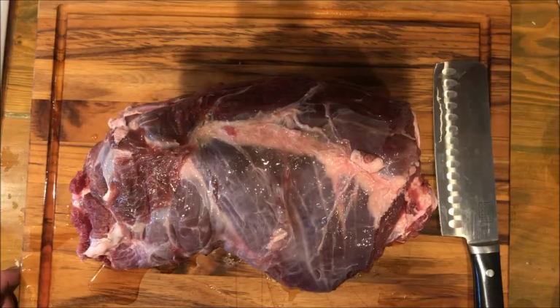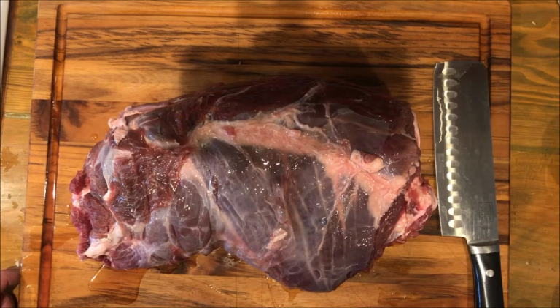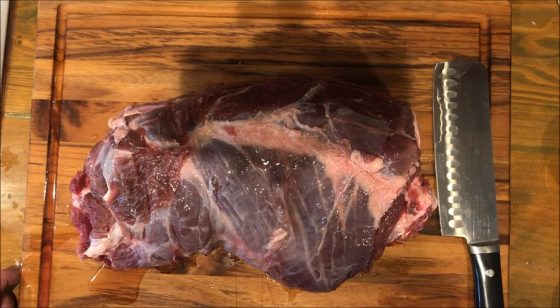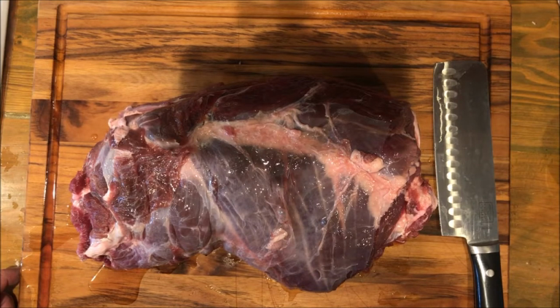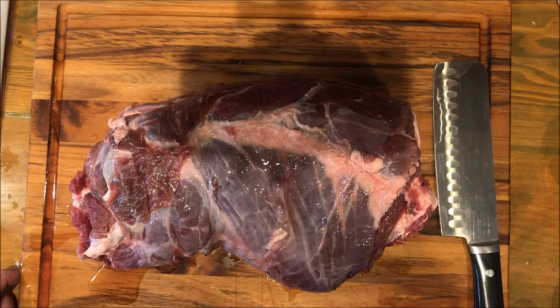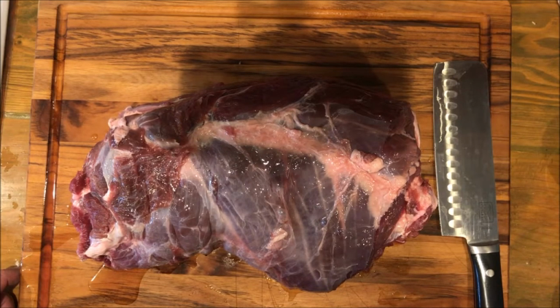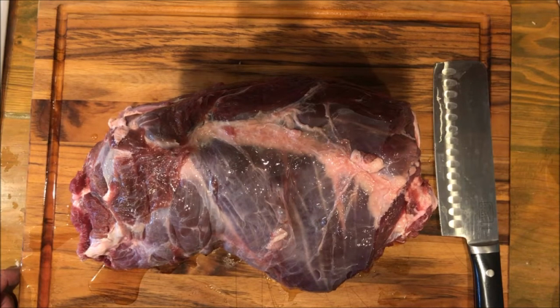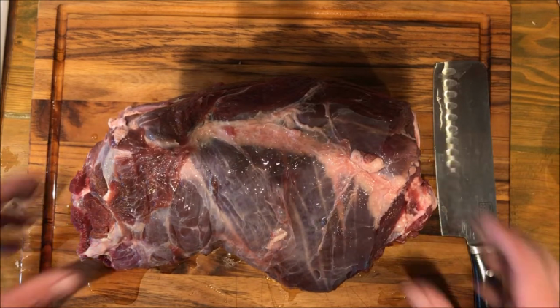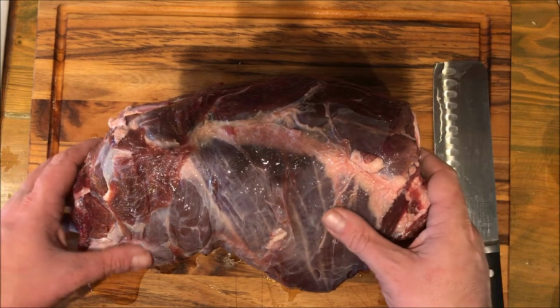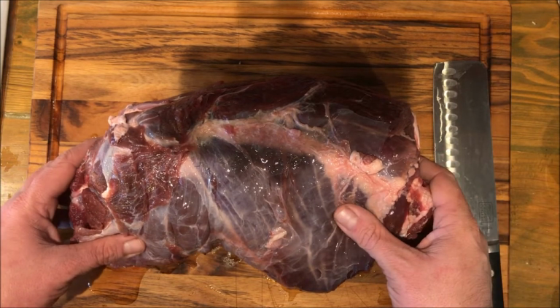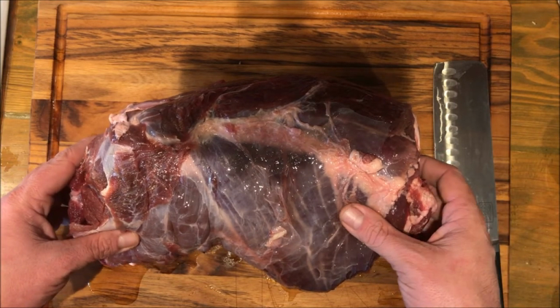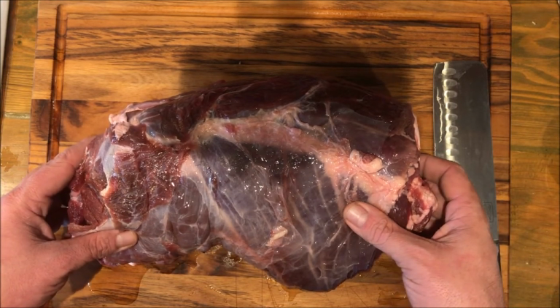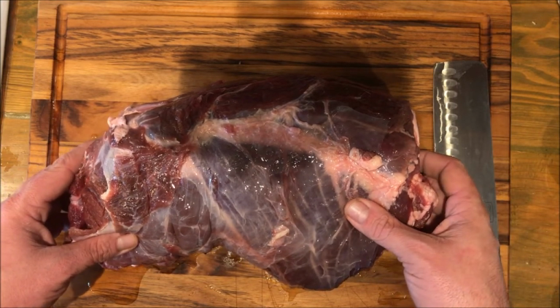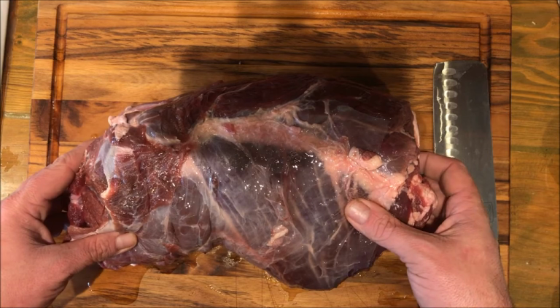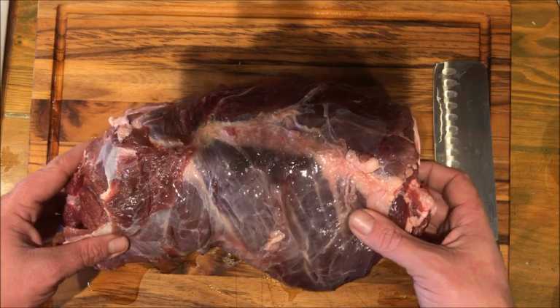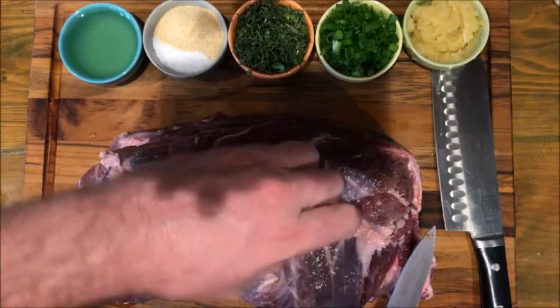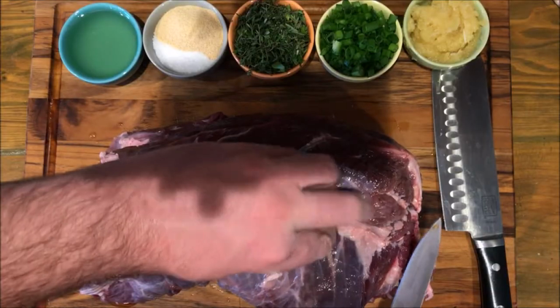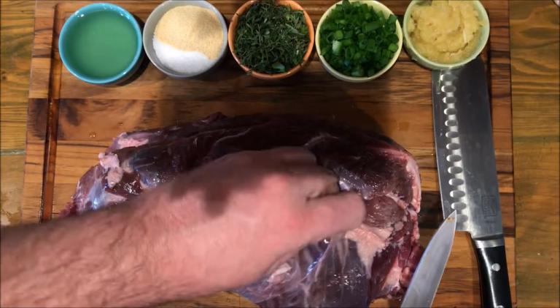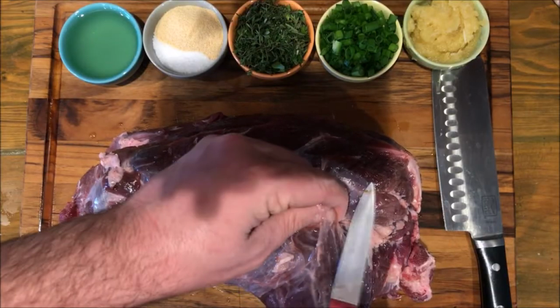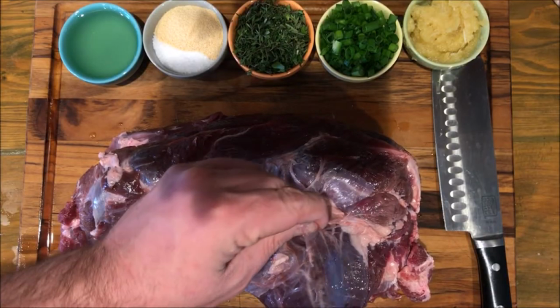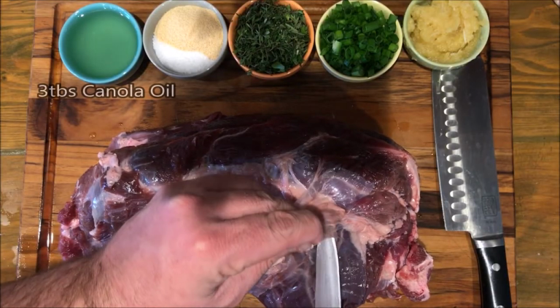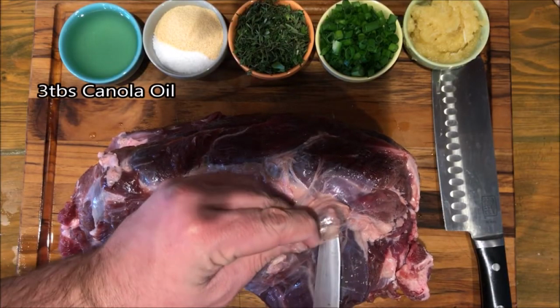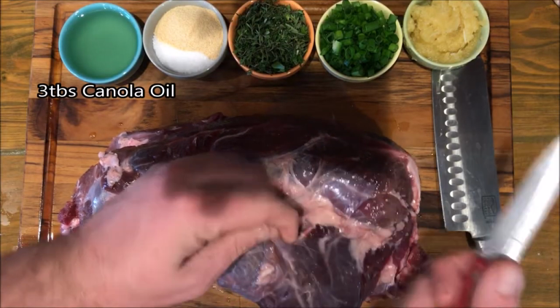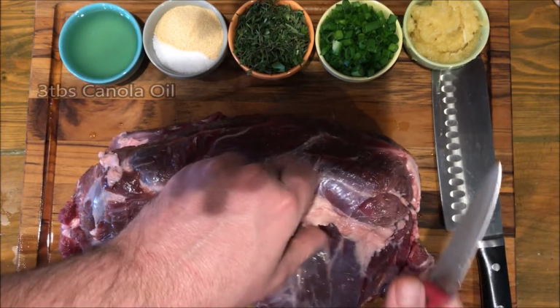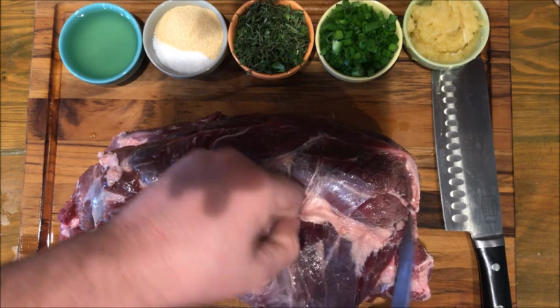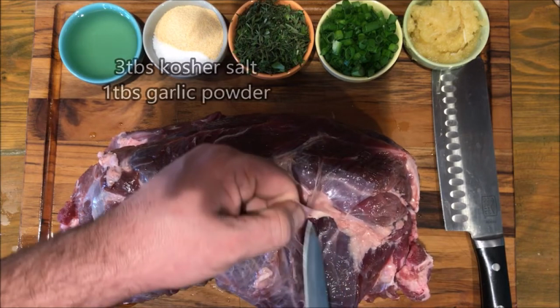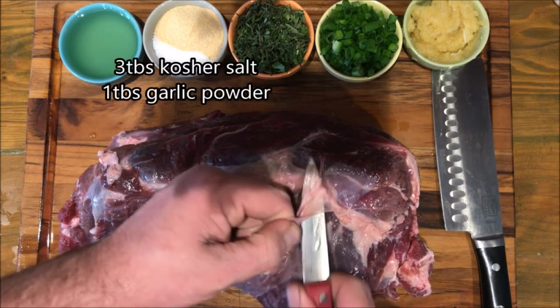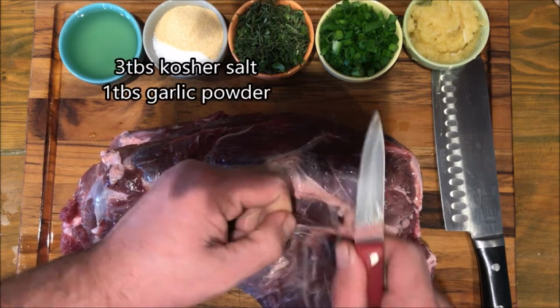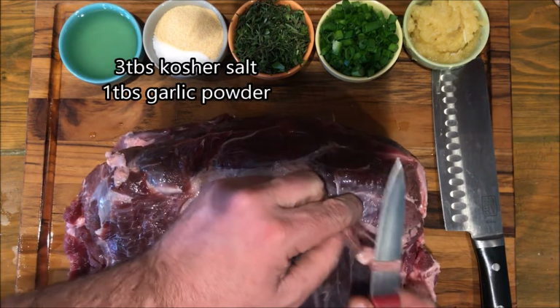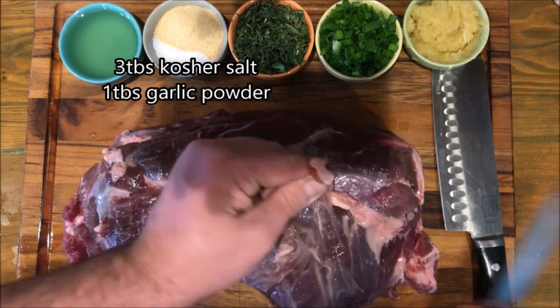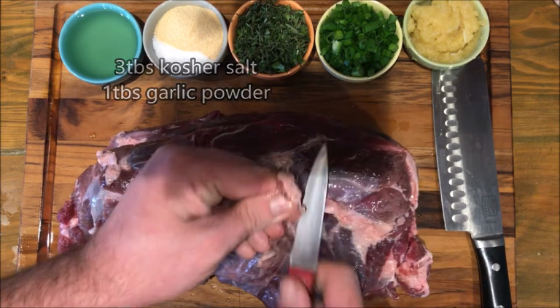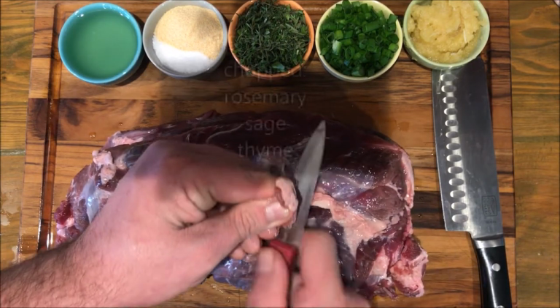This time around we're going to show you what to do with the bone-in roast. This is the bone-in neck roast from that Buckeye shot. As always when working with venison, you're going to want to start by getting rid of all this silver skin and fat because no one's going to want to eat that.